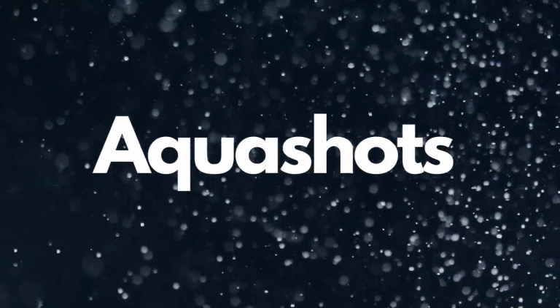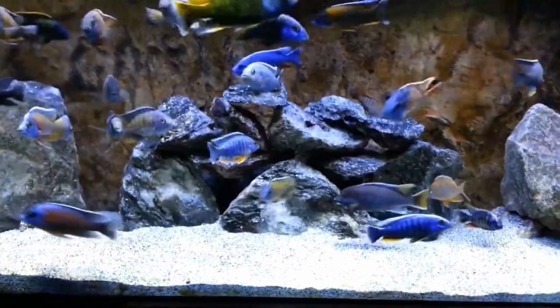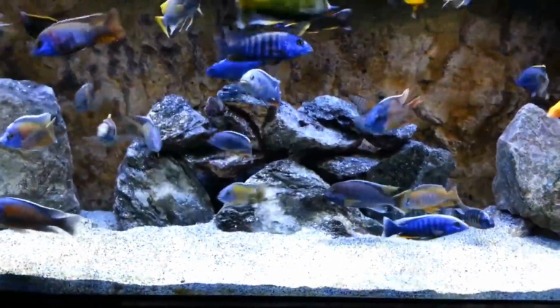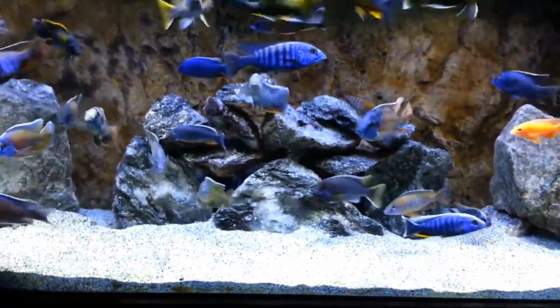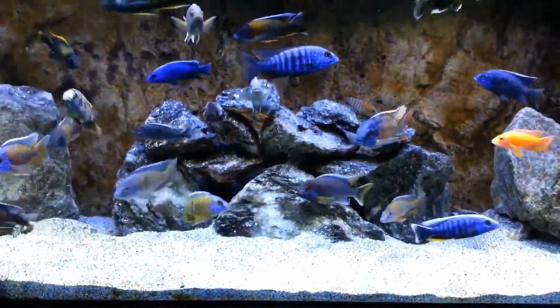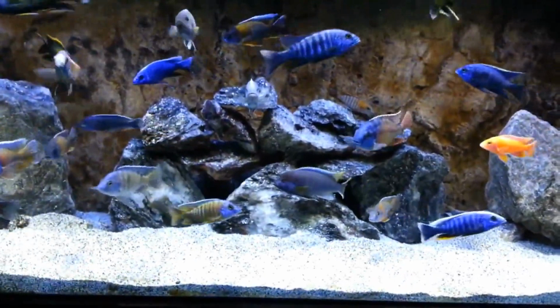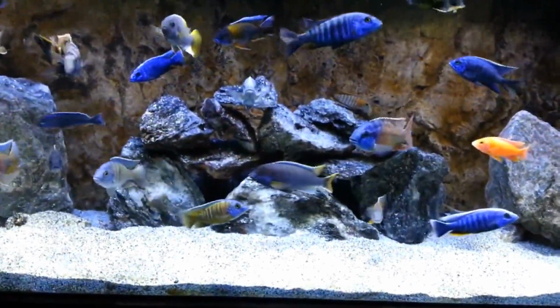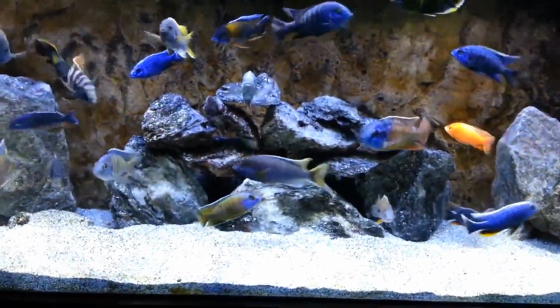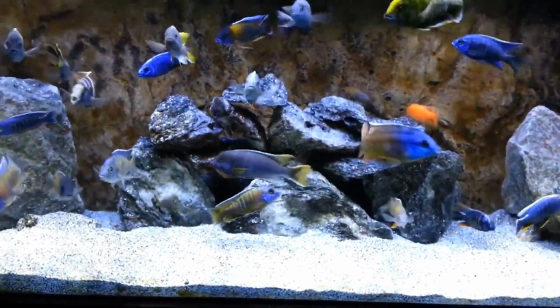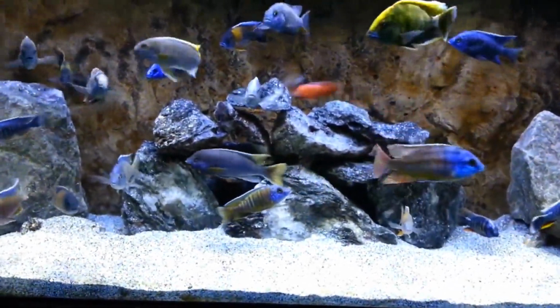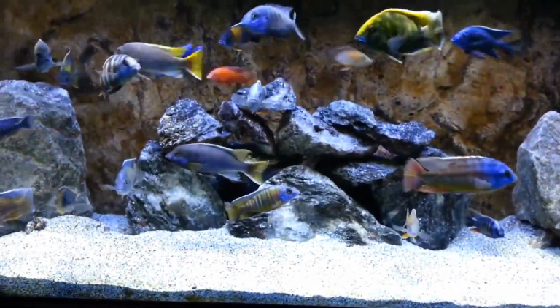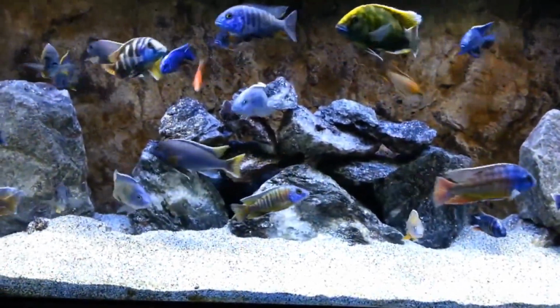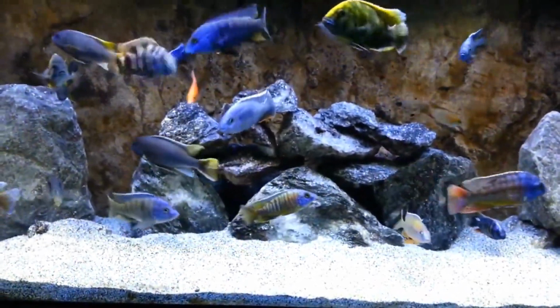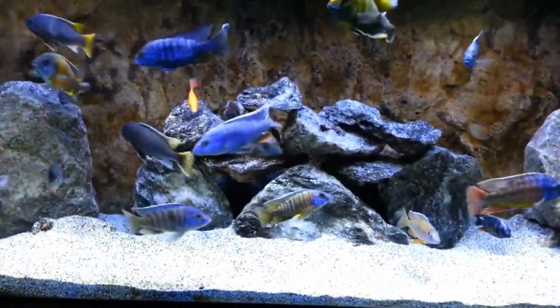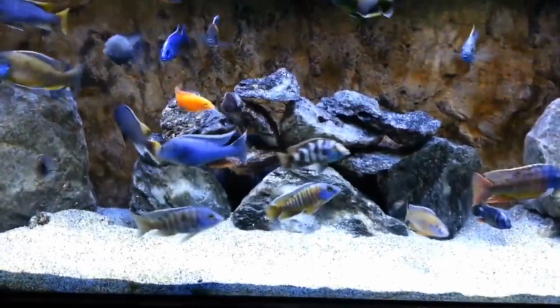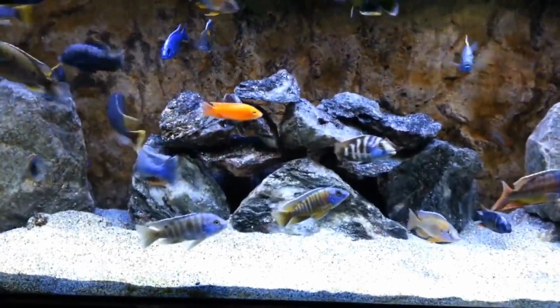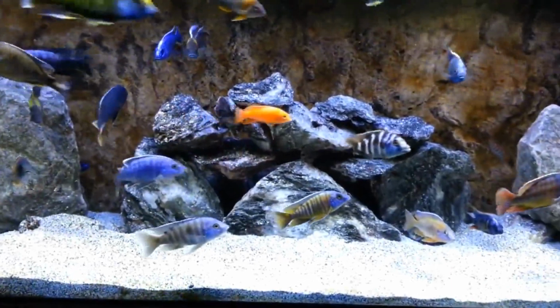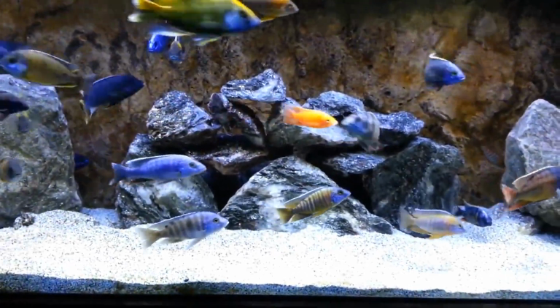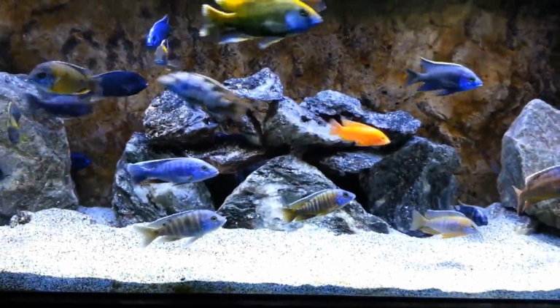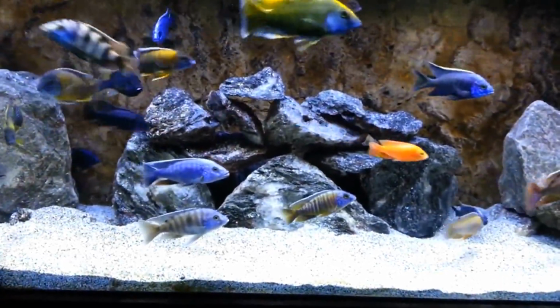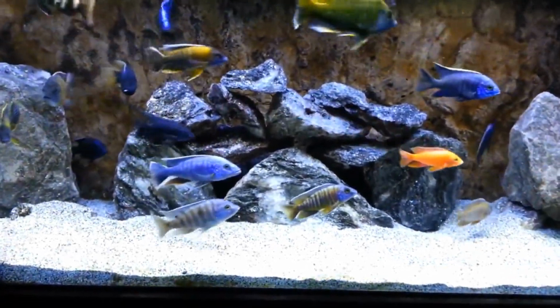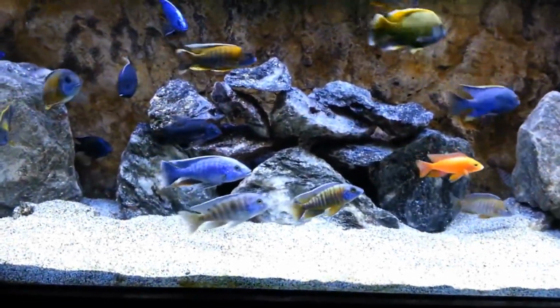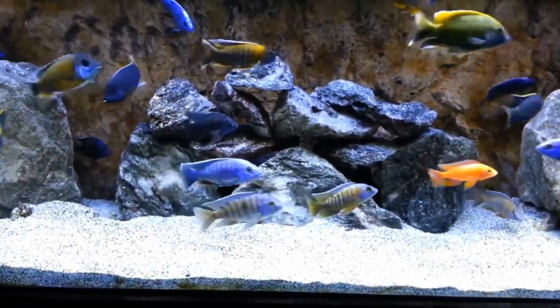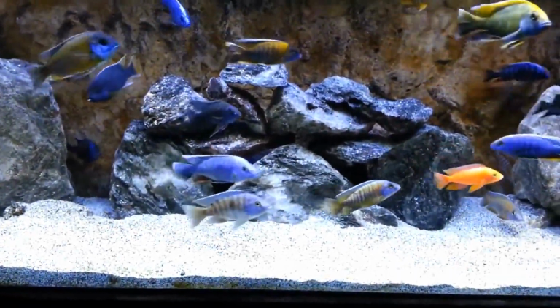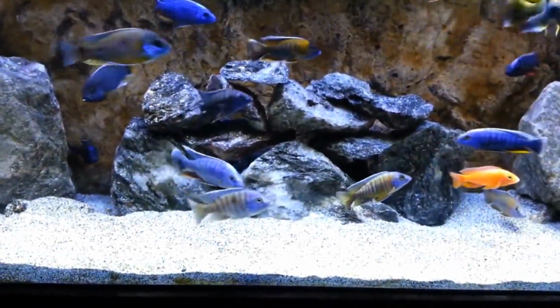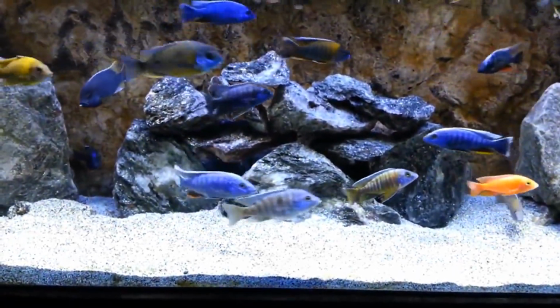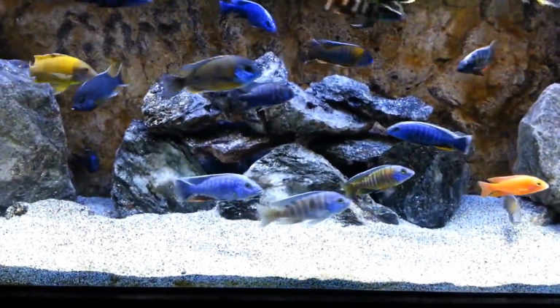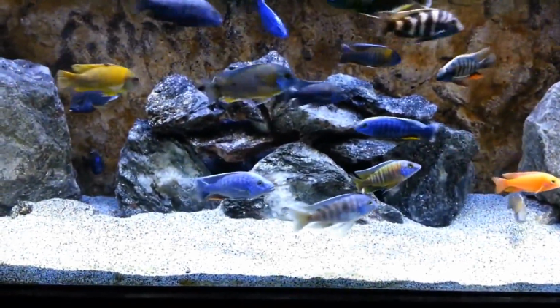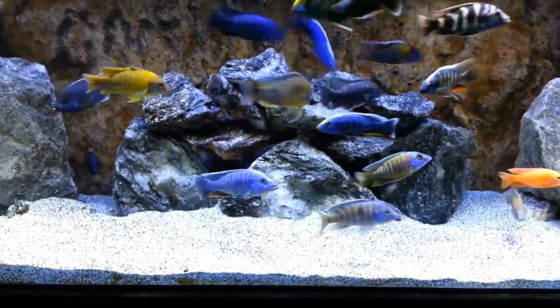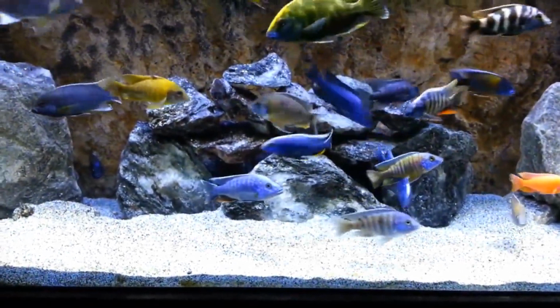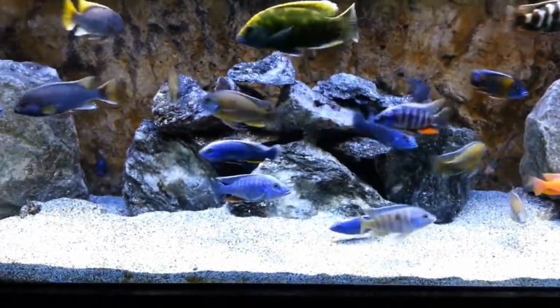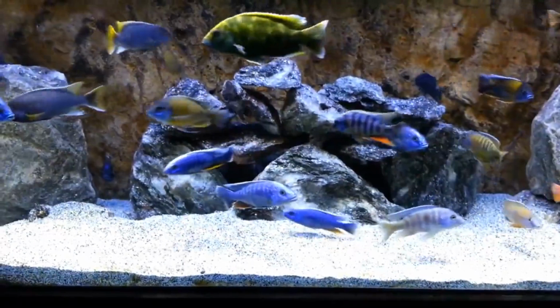Hello friends, welcome to Aquashat channel. In this video we will talk about a secret fish — this fish is a crazy aquarium fish. We will talk about secrets and hobbies related to this amazing aquarium hobby.